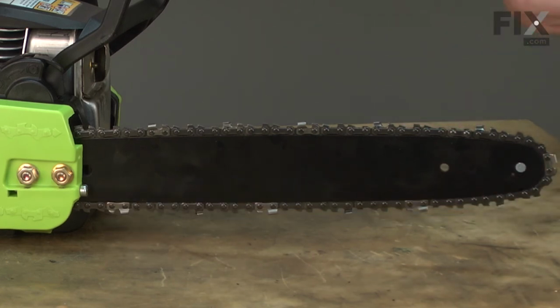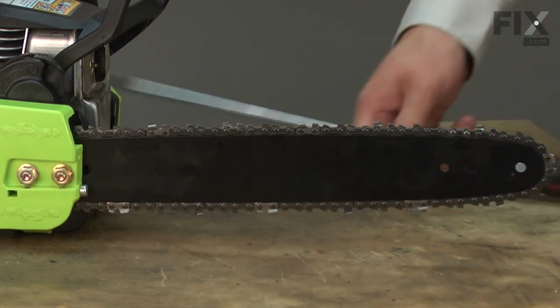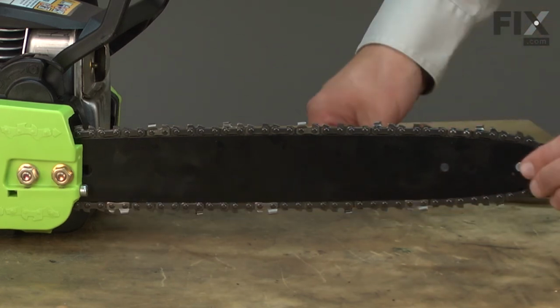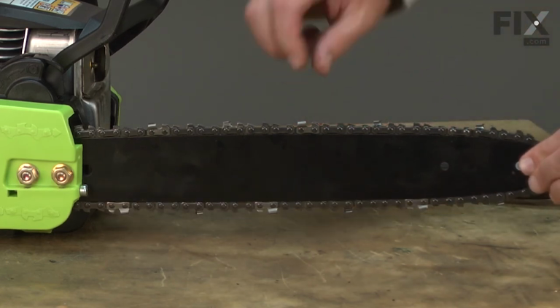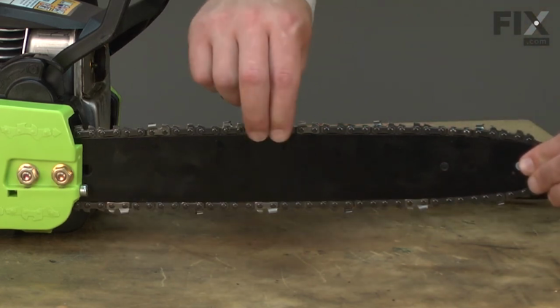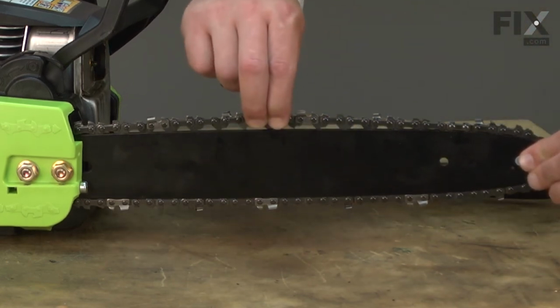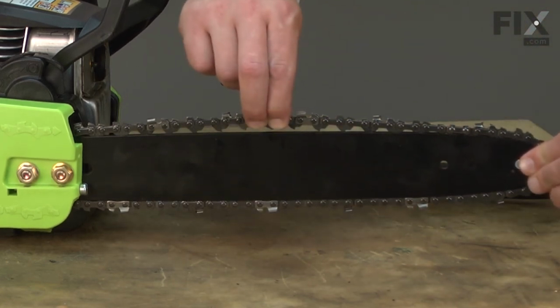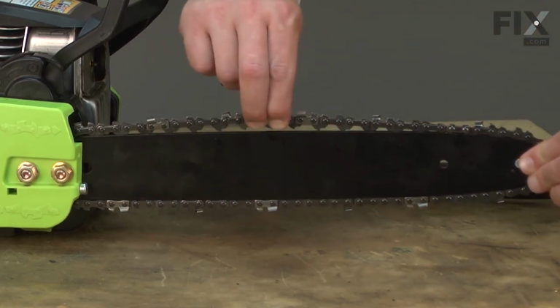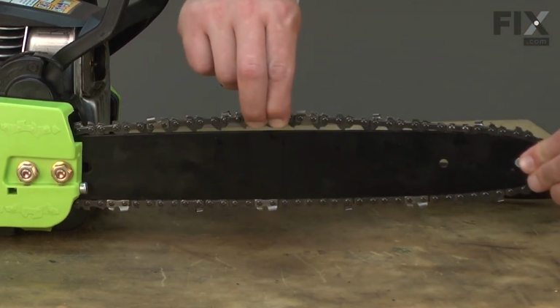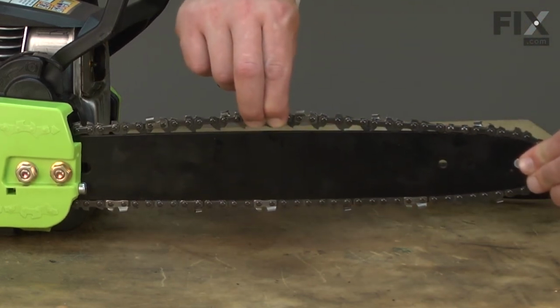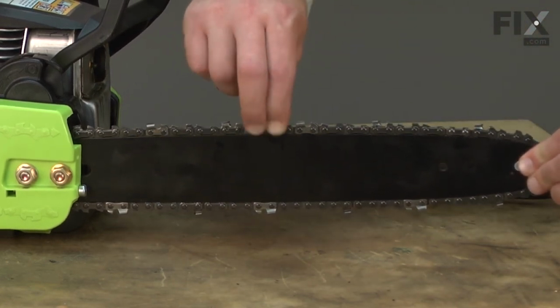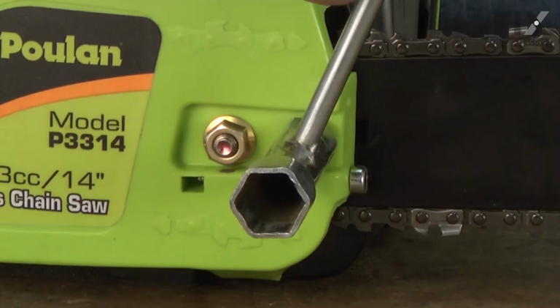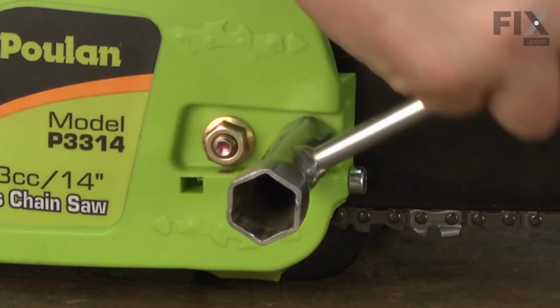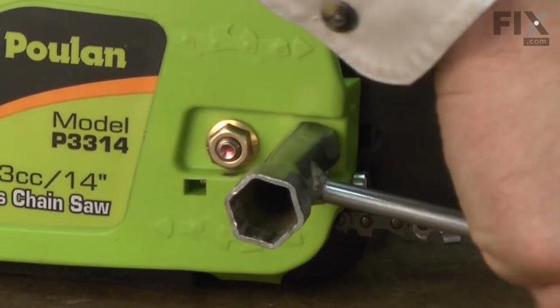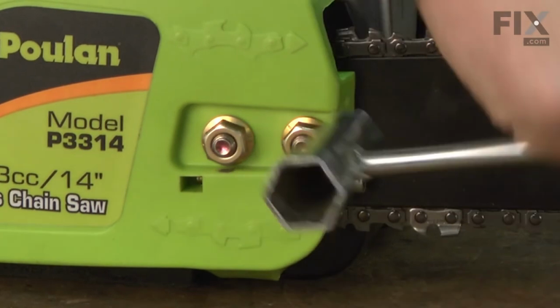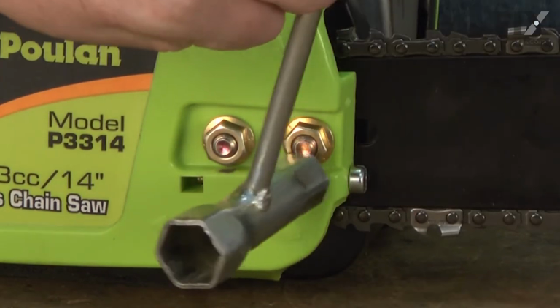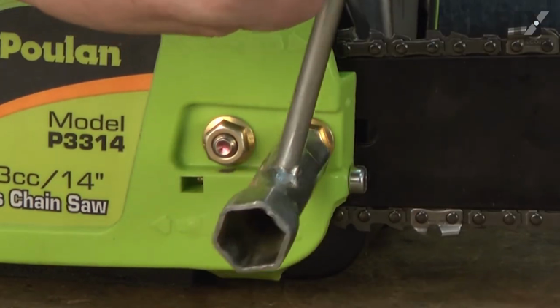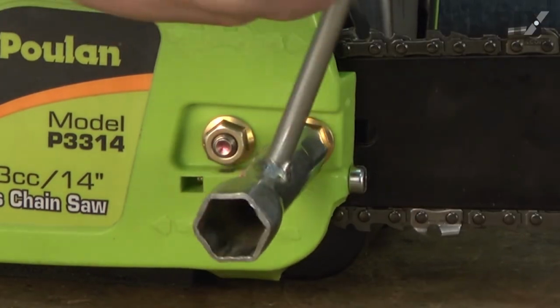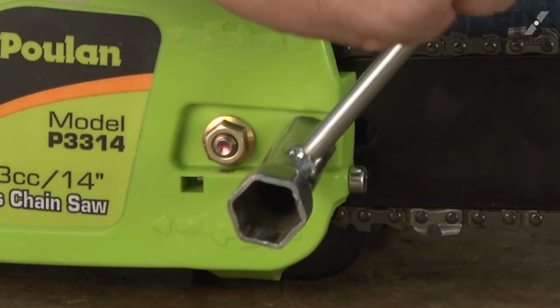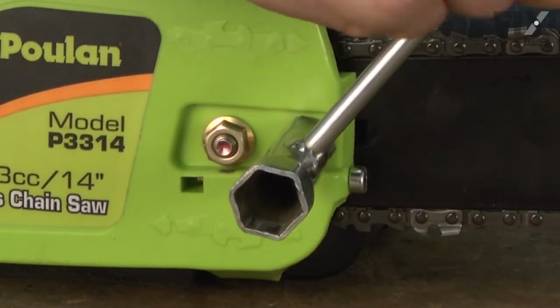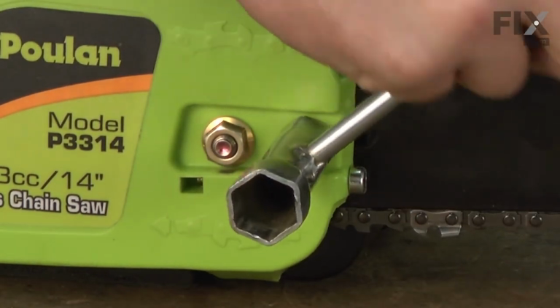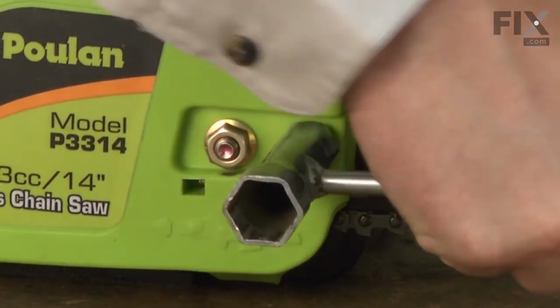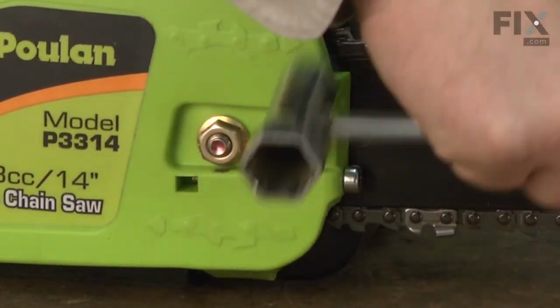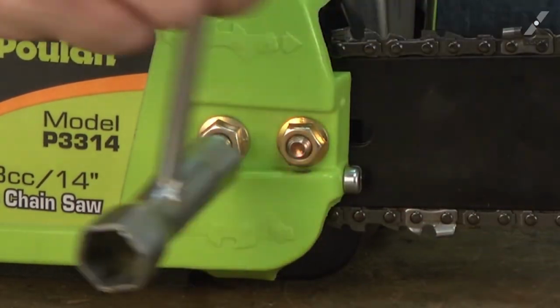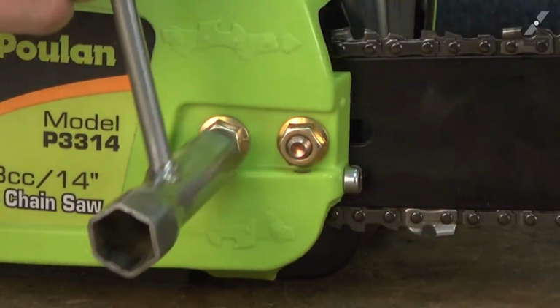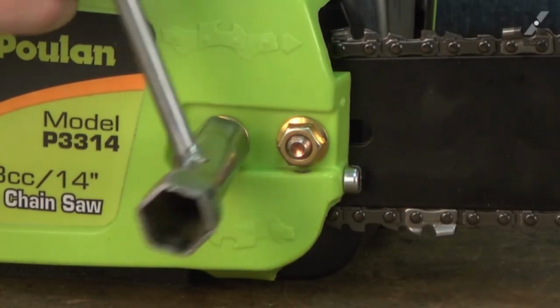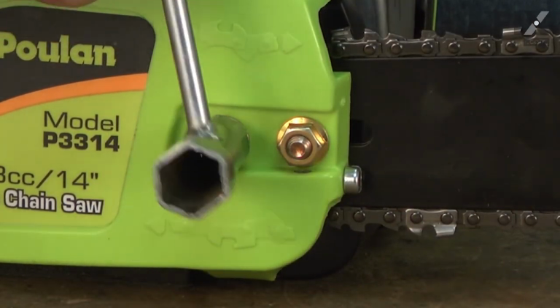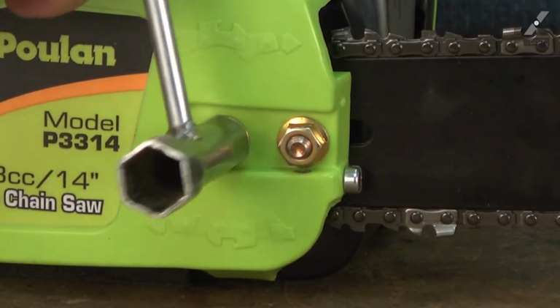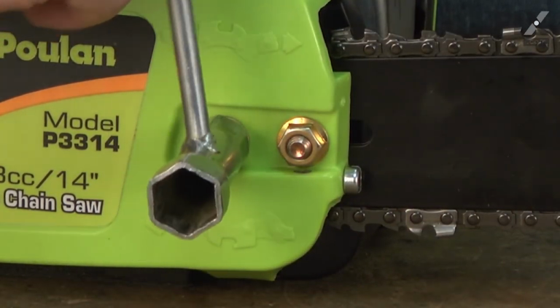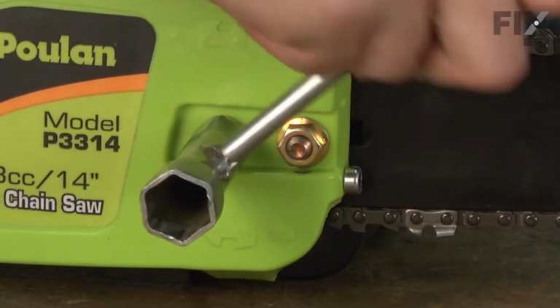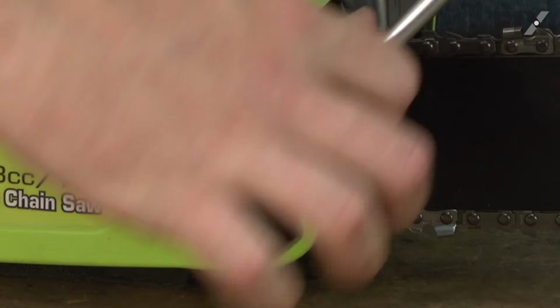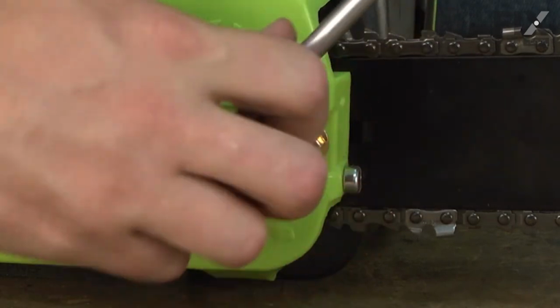Check it again. That looks good. Now I'll go ahead and tighten down the bar nuts.